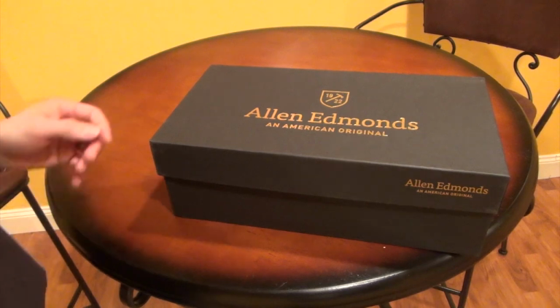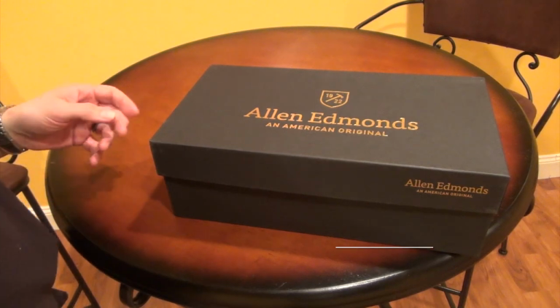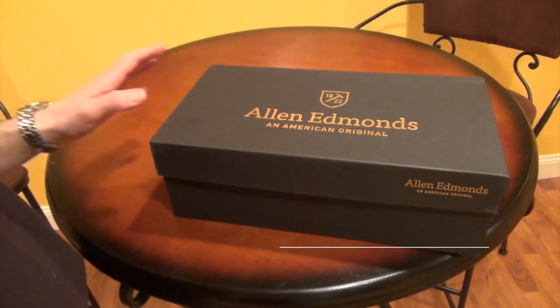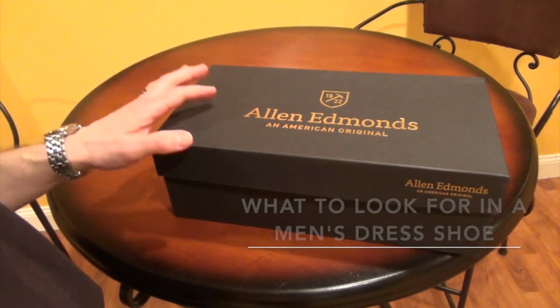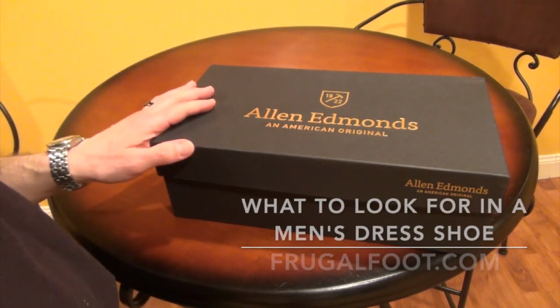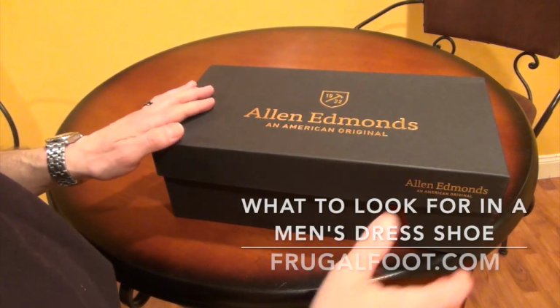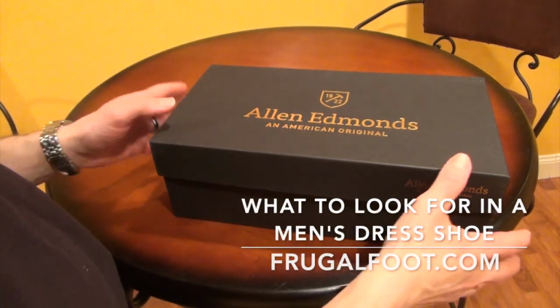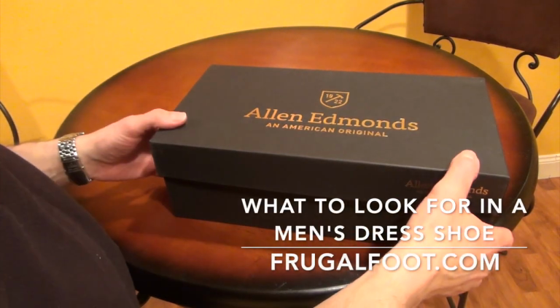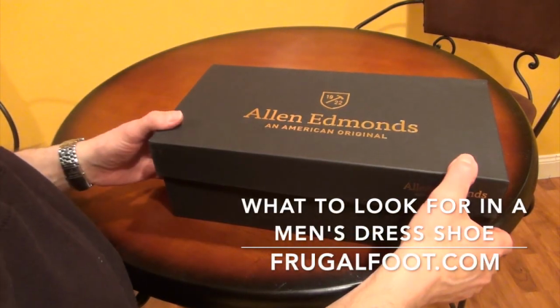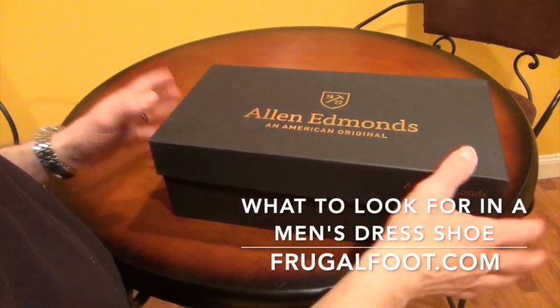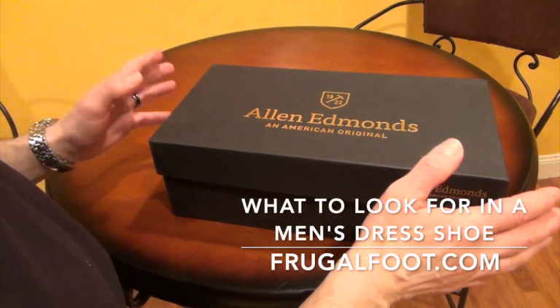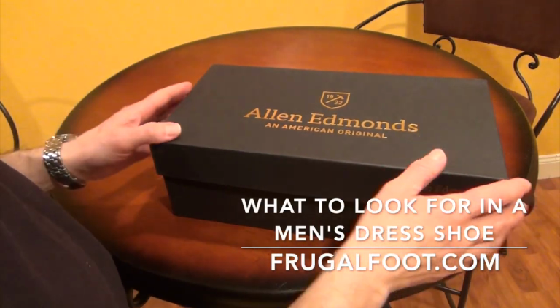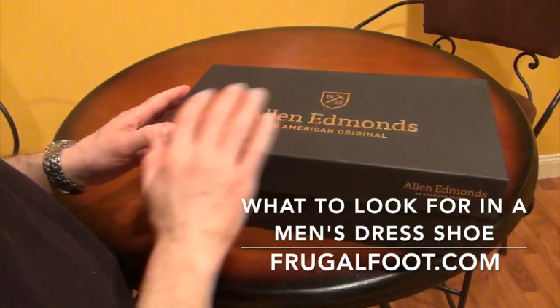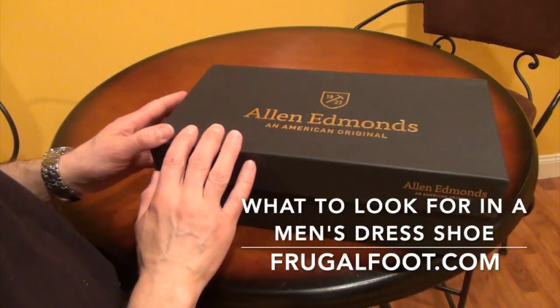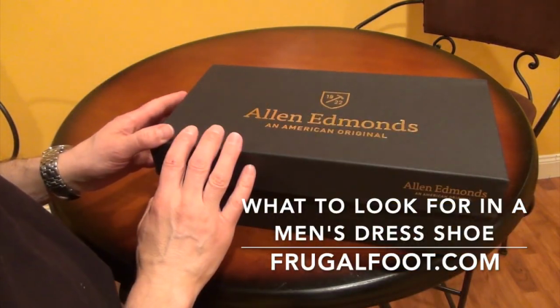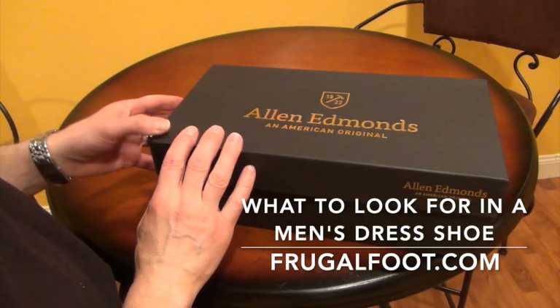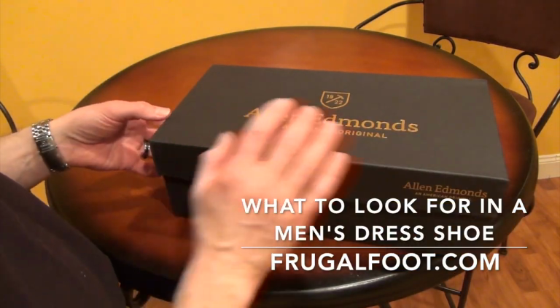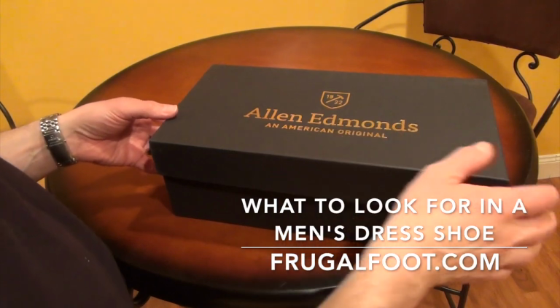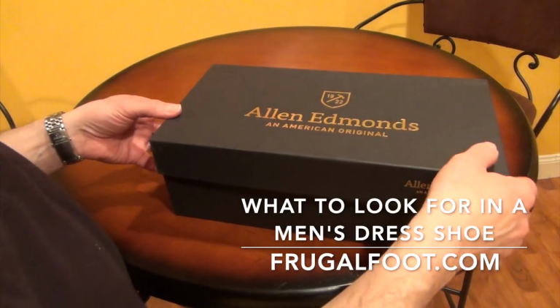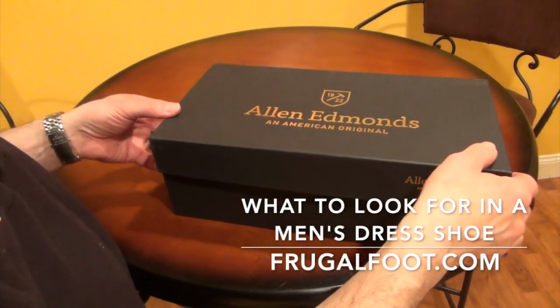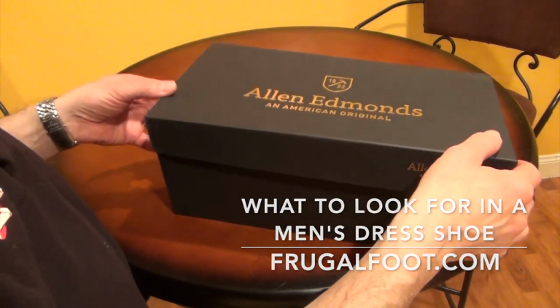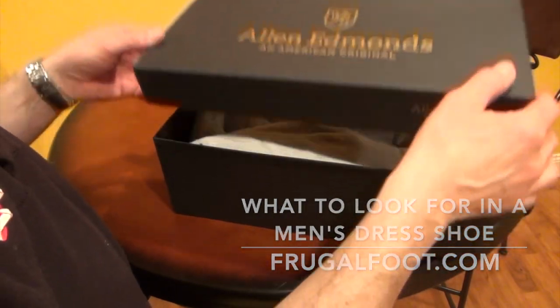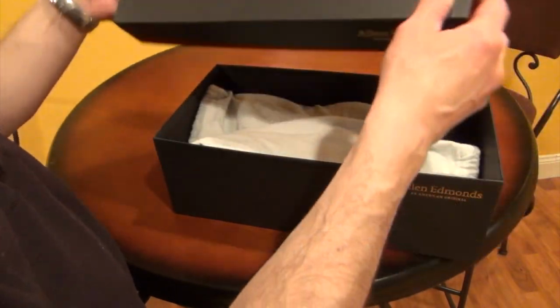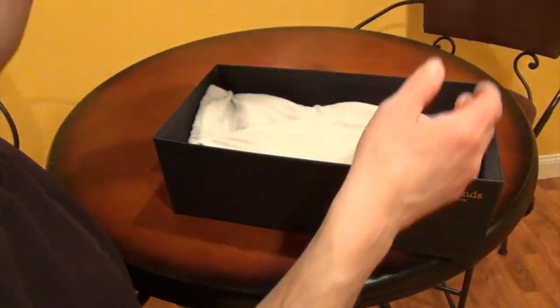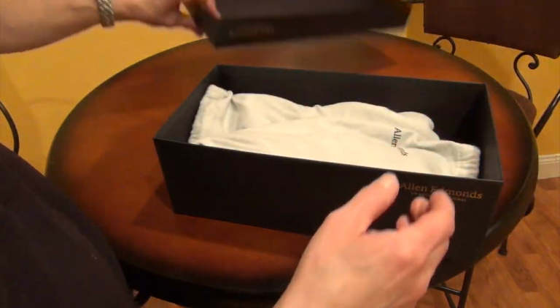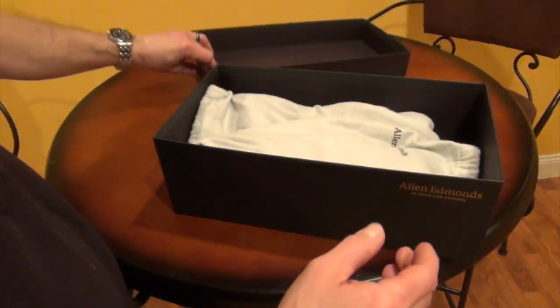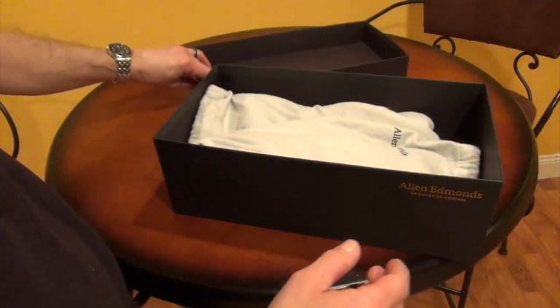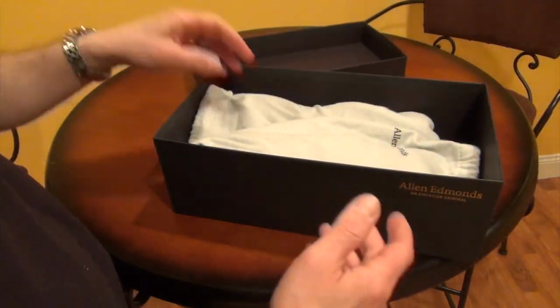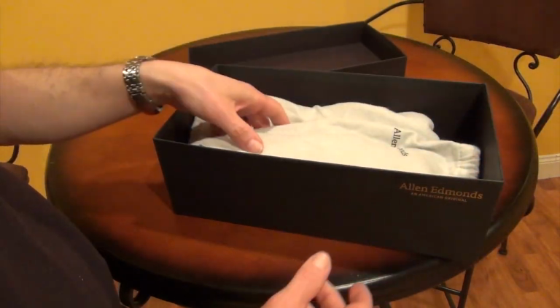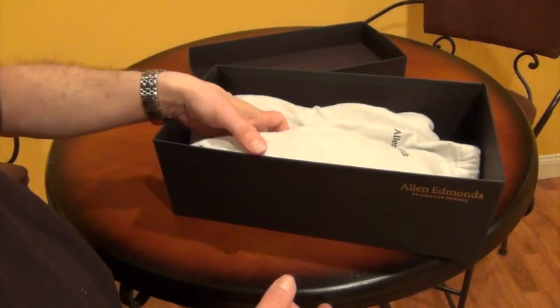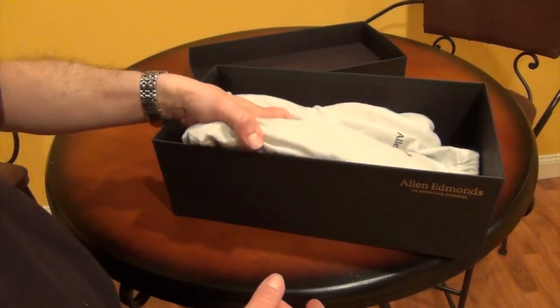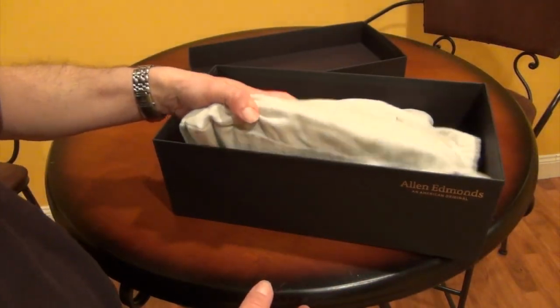Hi everybody. I'm Dr. Dave. I'm a licensed podiatrist. I'd like to thank you for watching my video on my Frugal Foot YouTube channel. If you like these videos, please give them a thumbs up, and you may want to consider subscribing.